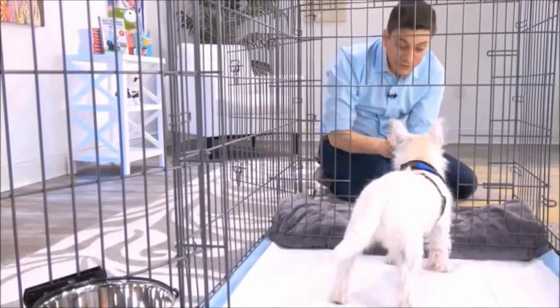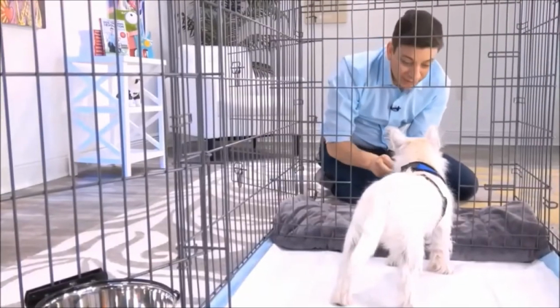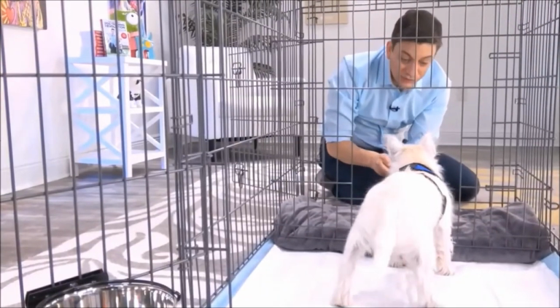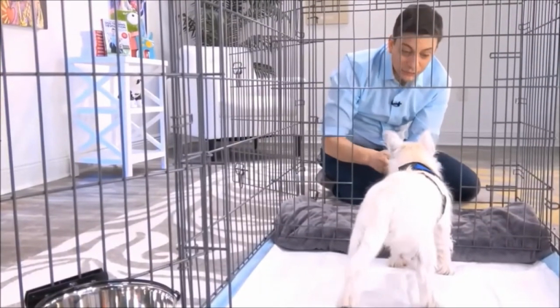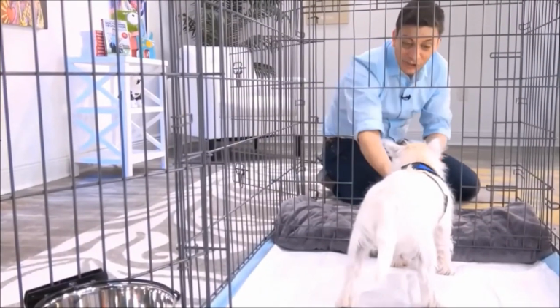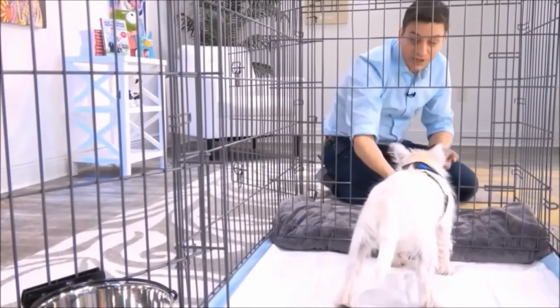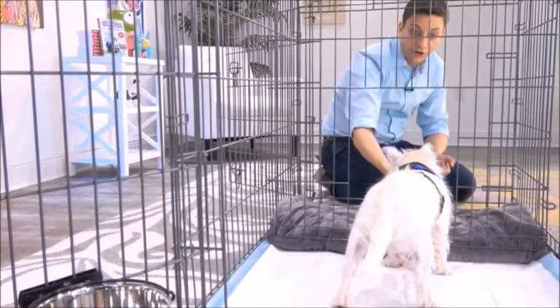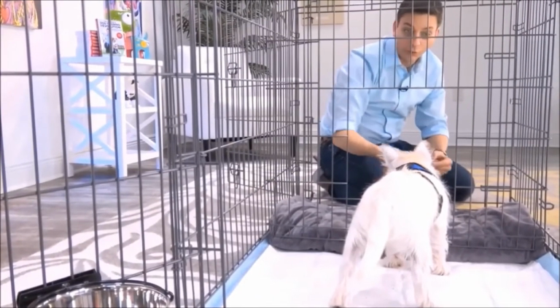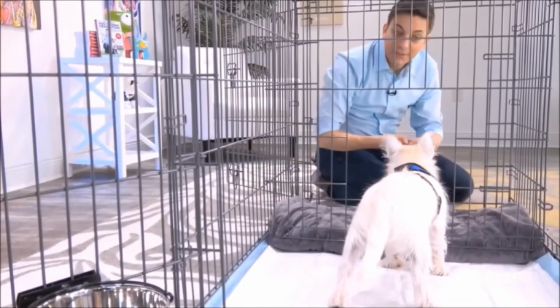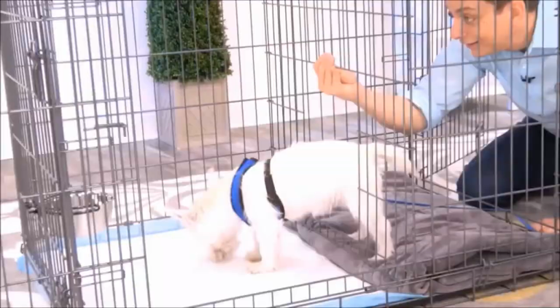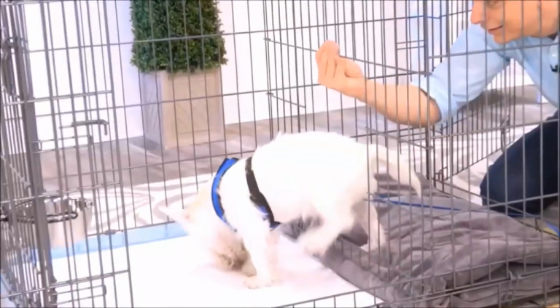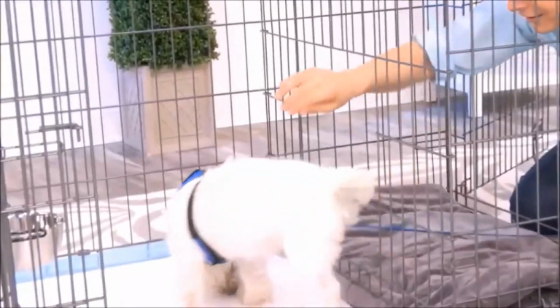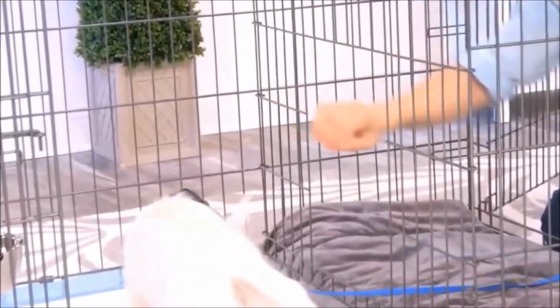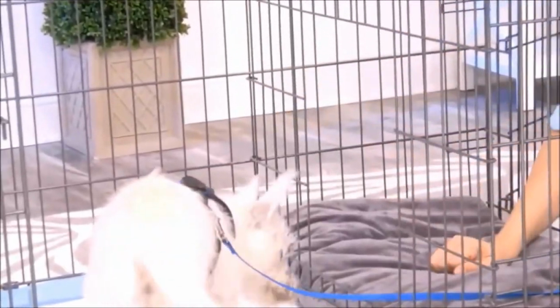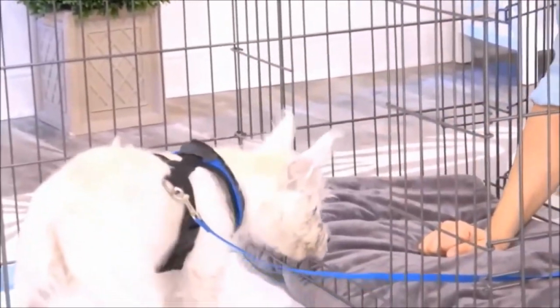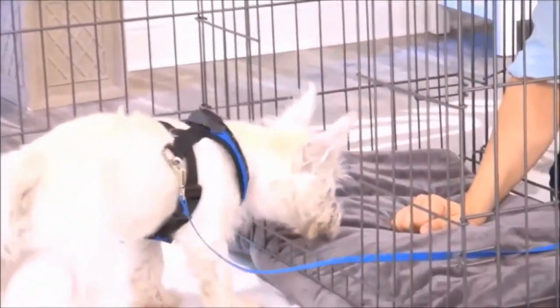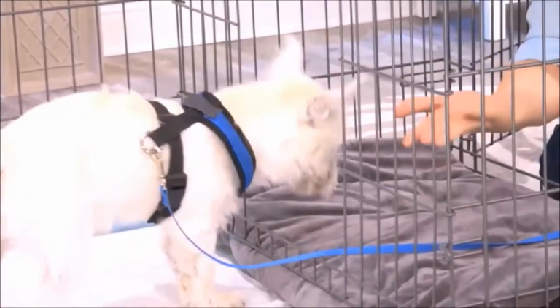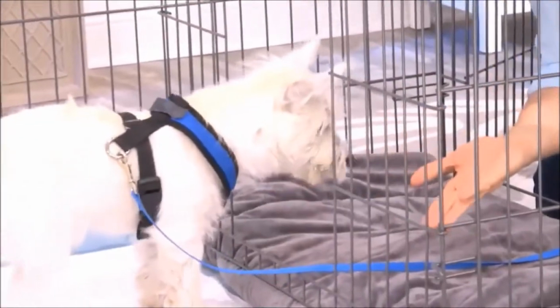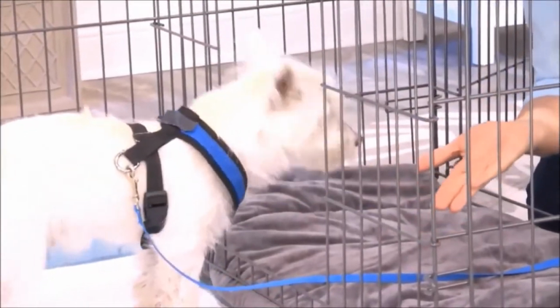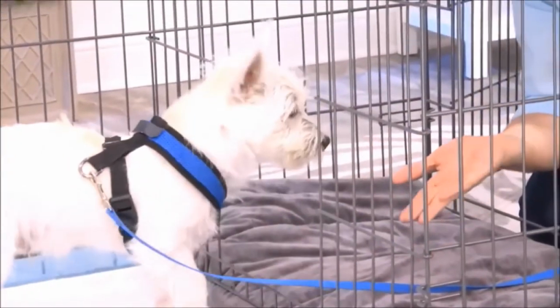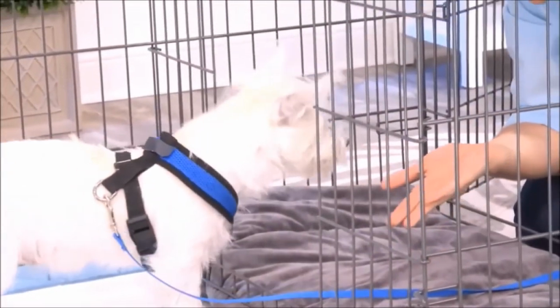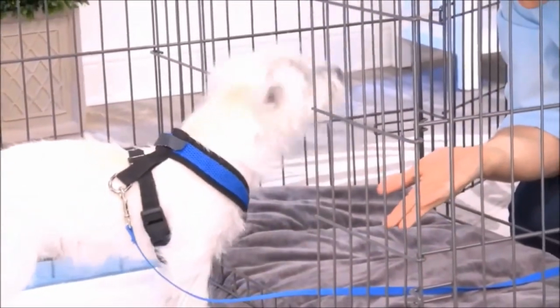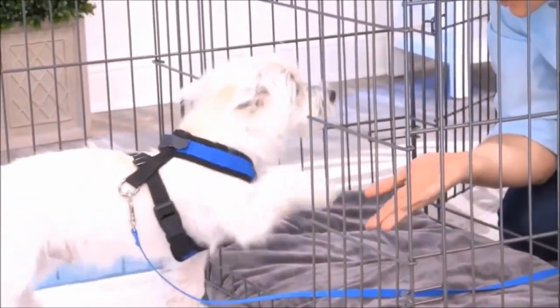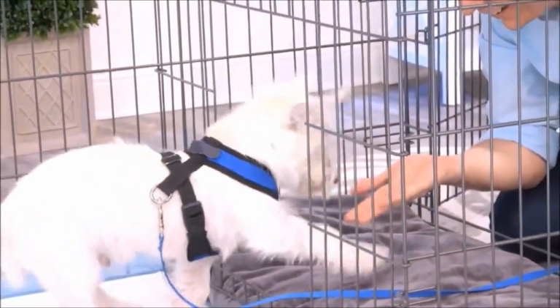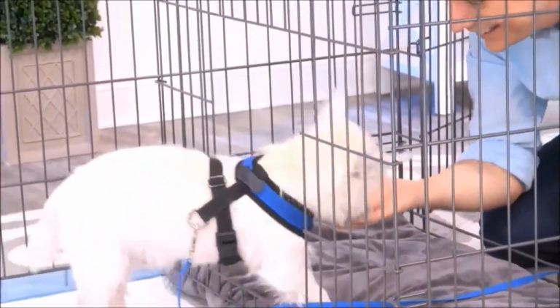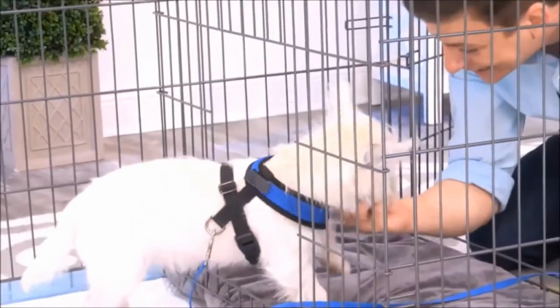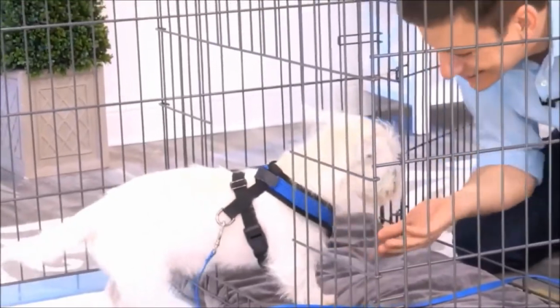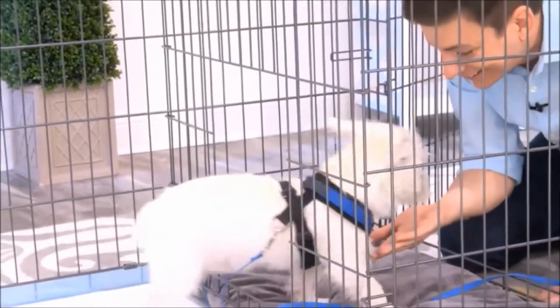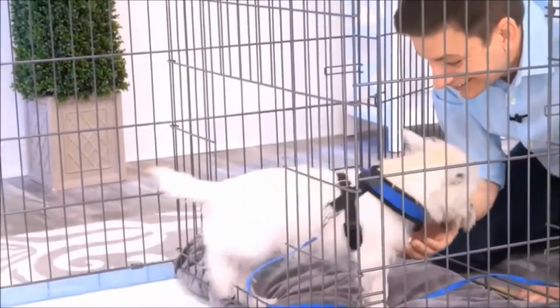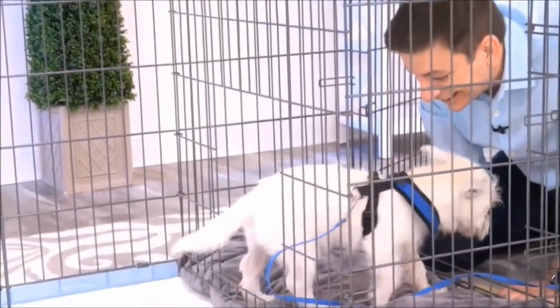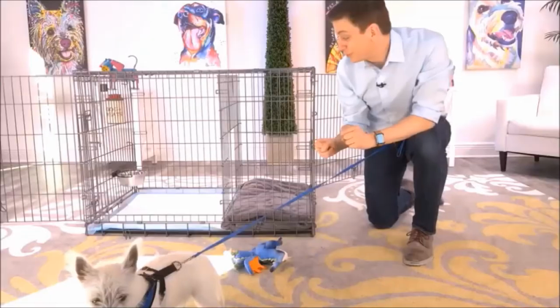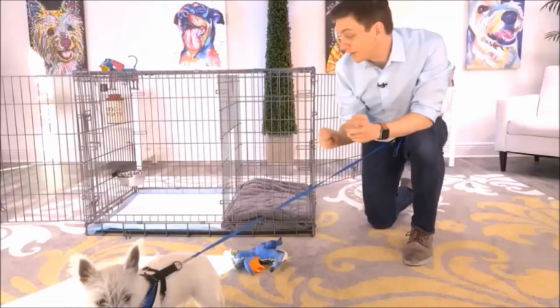It's great for times when you can't directly supervise your dog or let them out. This isn't just for puppies, either. You can use this for adult dogs who are being potty trained. Another way to use this is as an alternative bathroom for your dog.